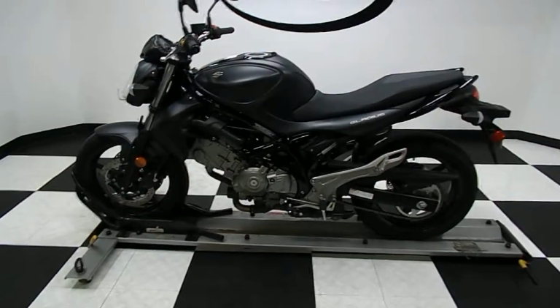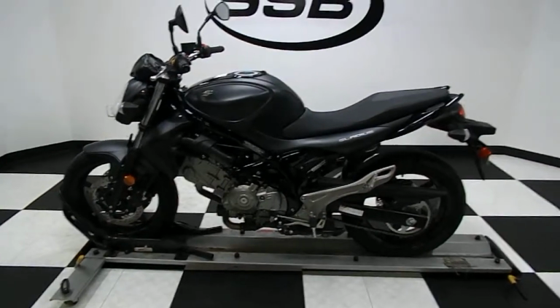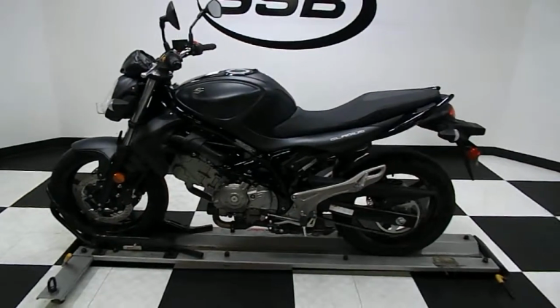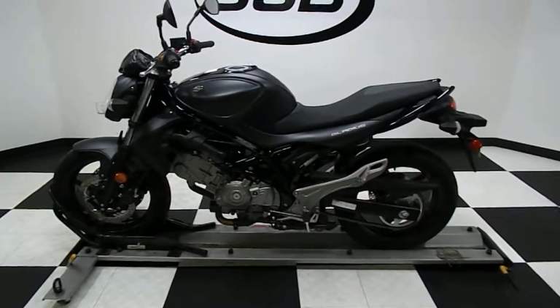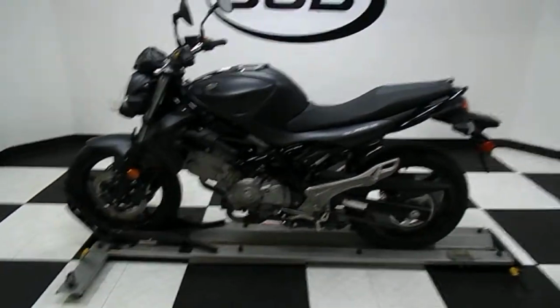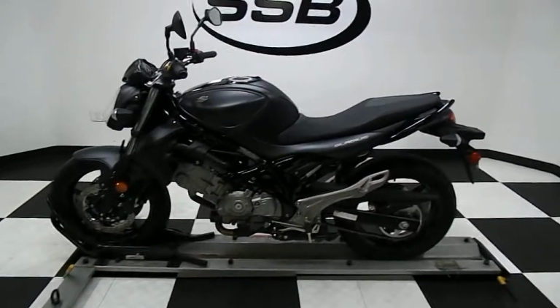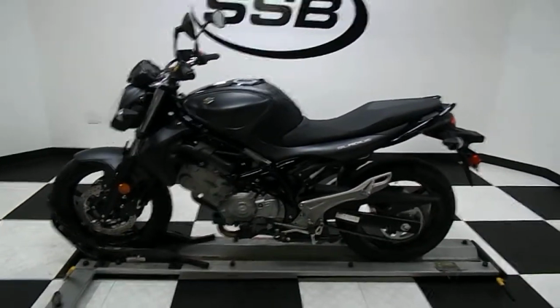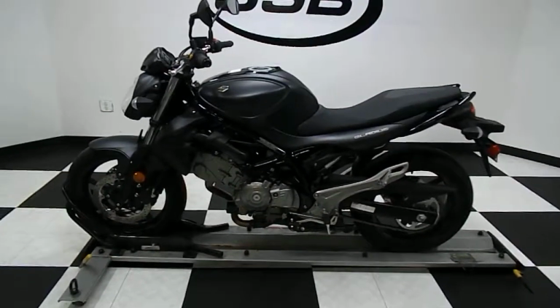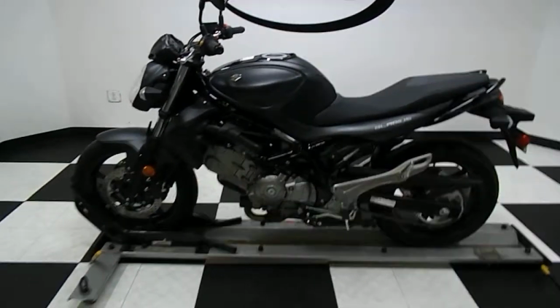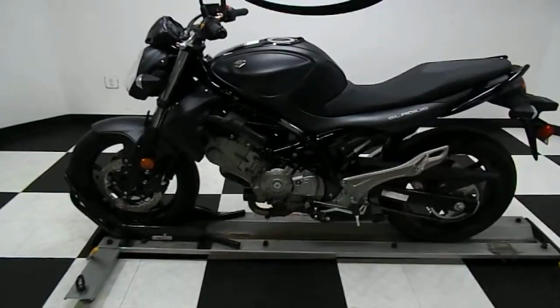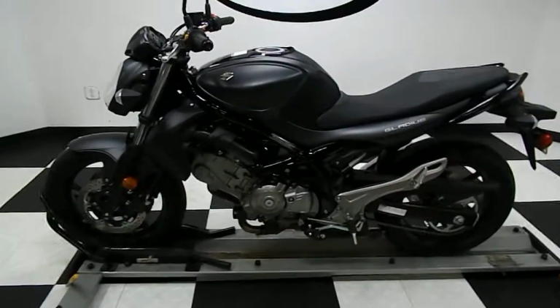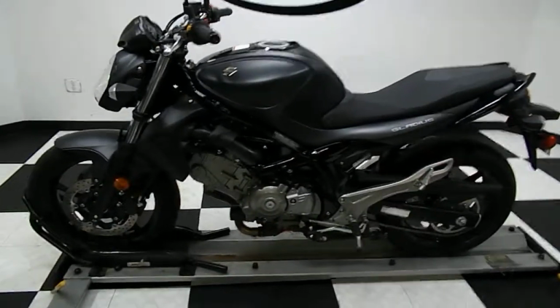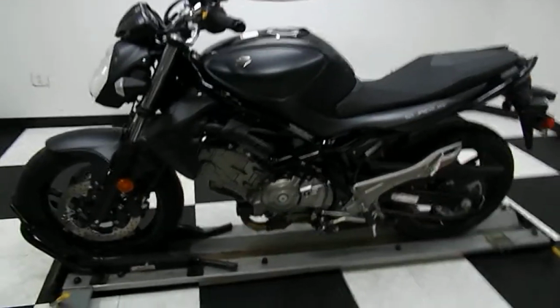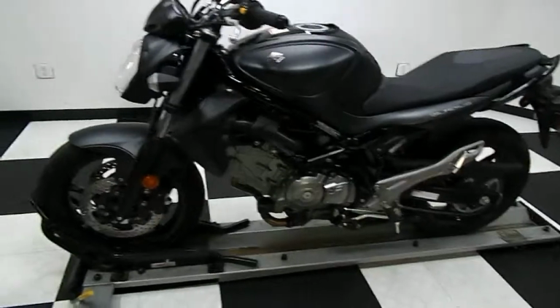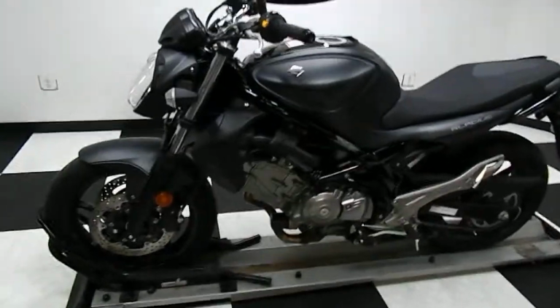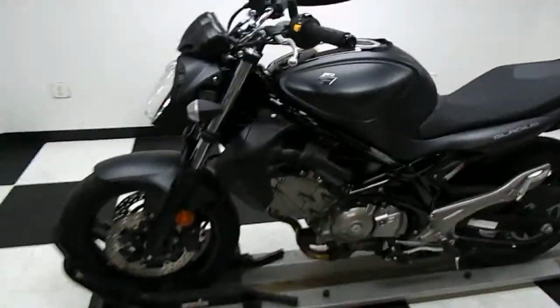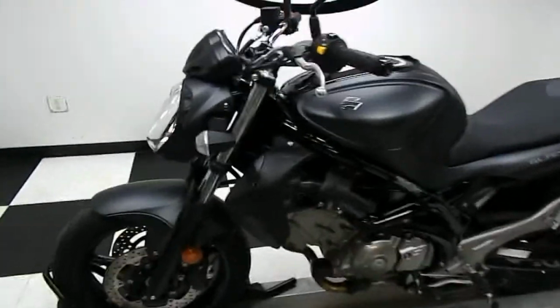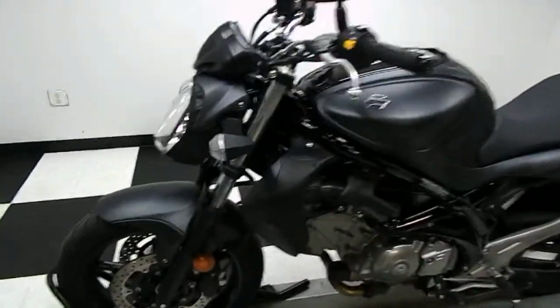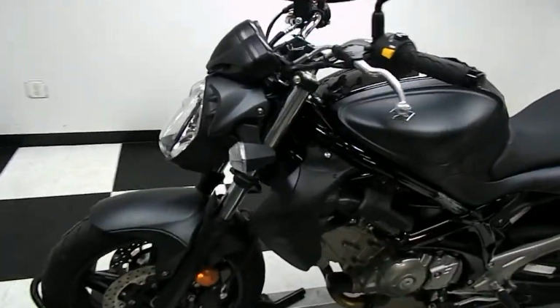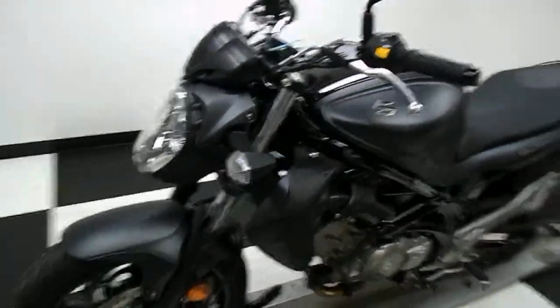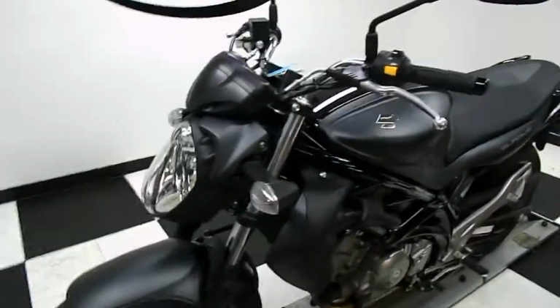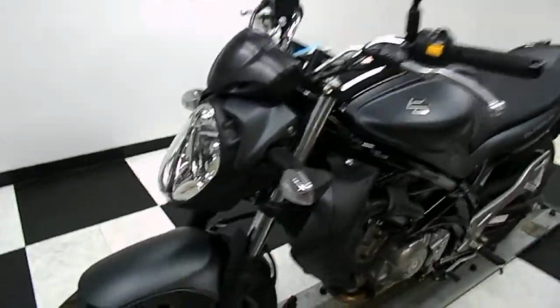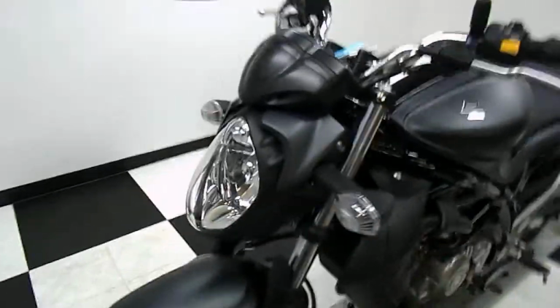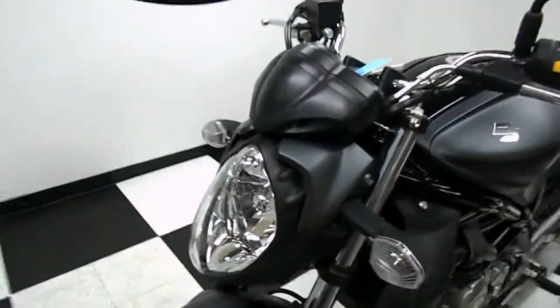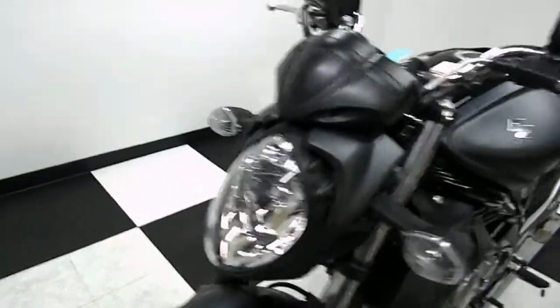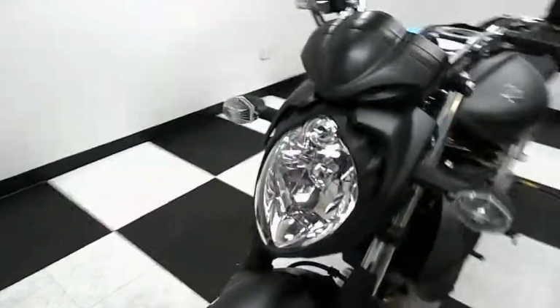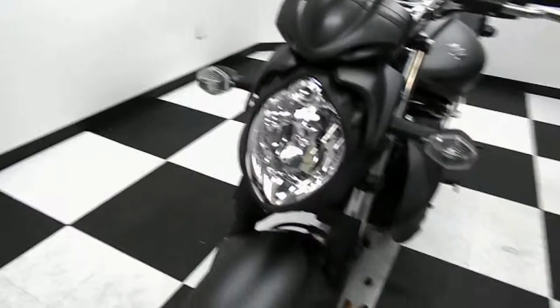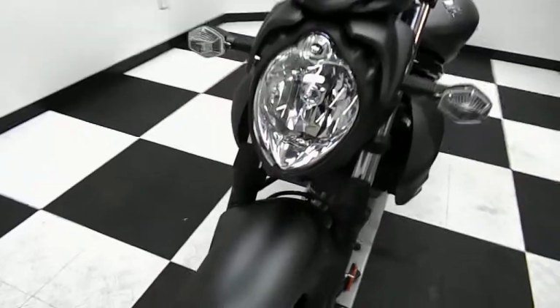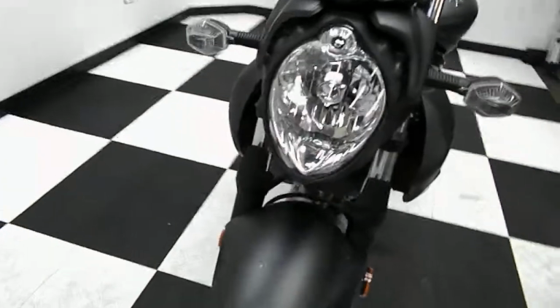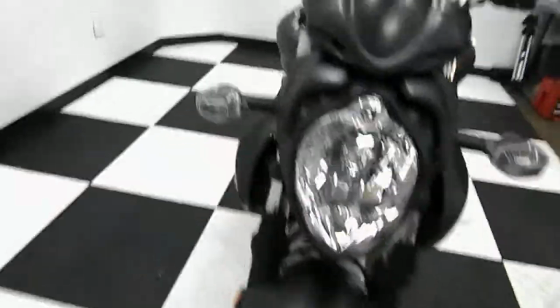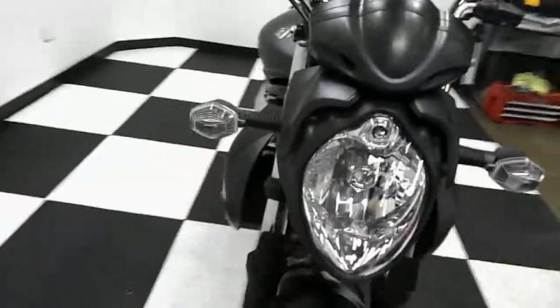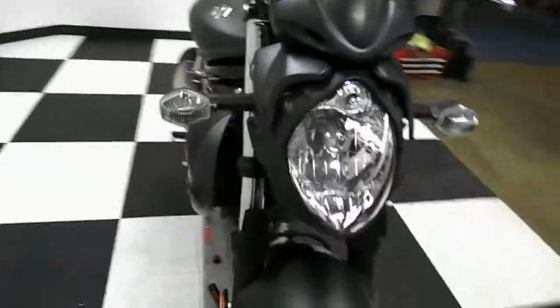Welcome to Simply Street Bikes. Today we've got this 2013 Suzuki SFV650 Gladius. It has 10,092 miles on it, it's flat black in color. Really good, clean bike, as you'd expect for a 2013.